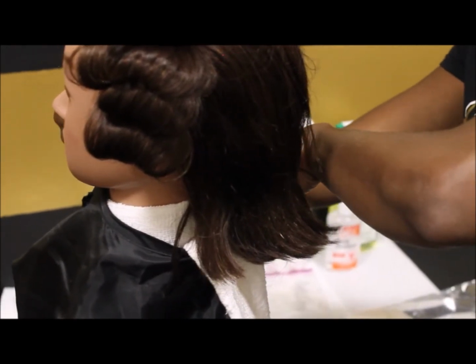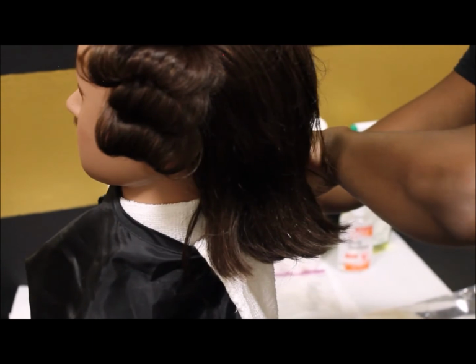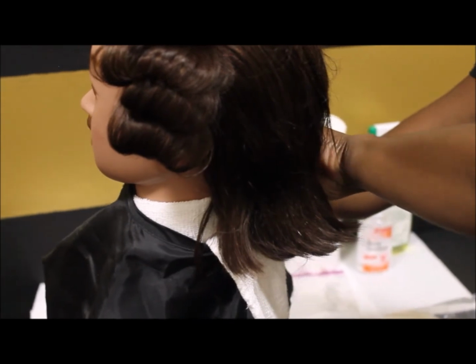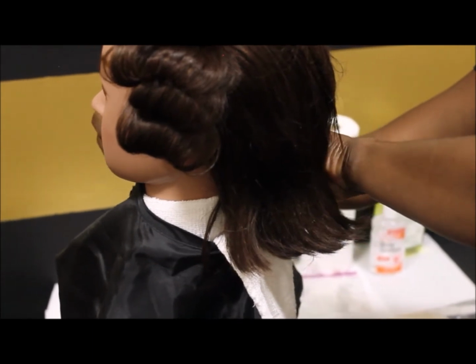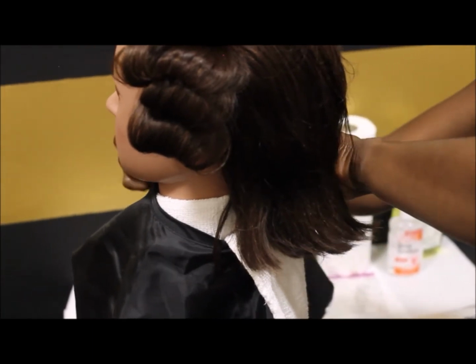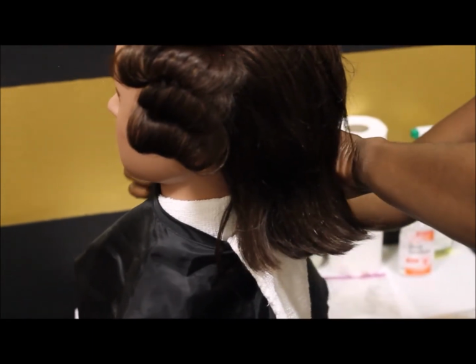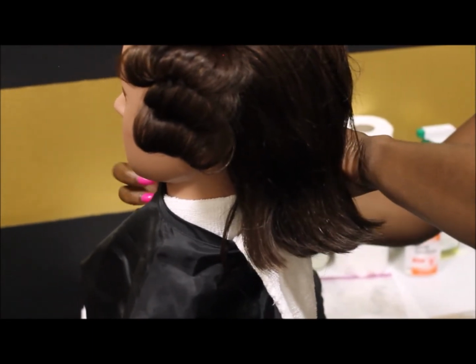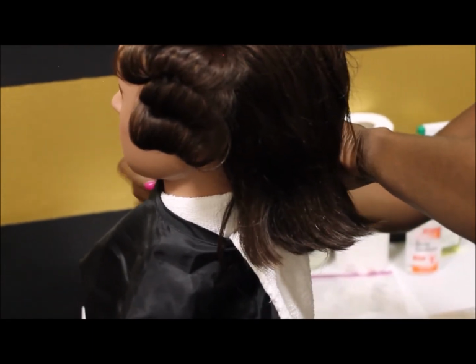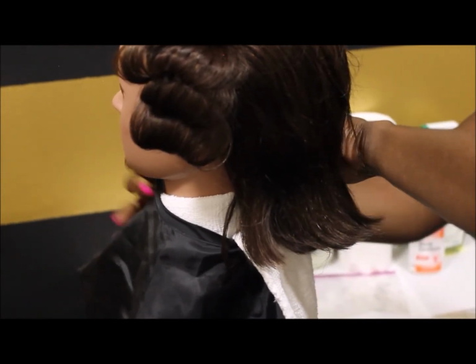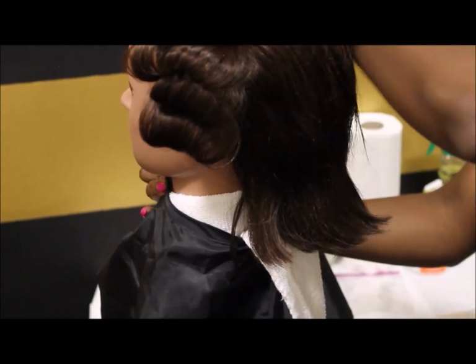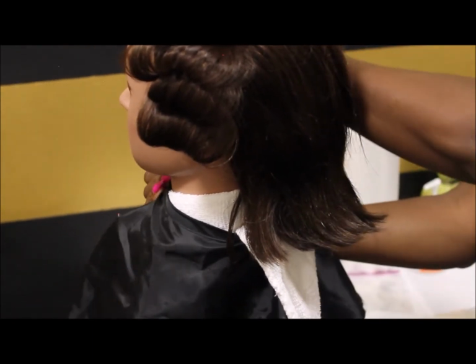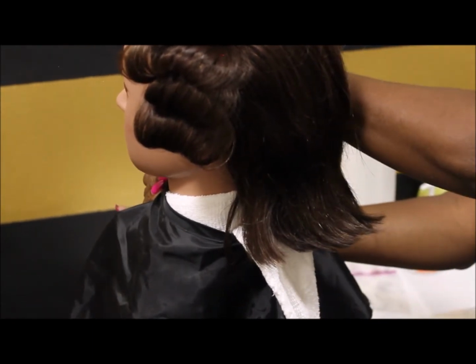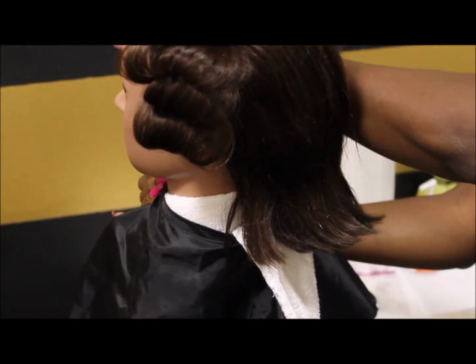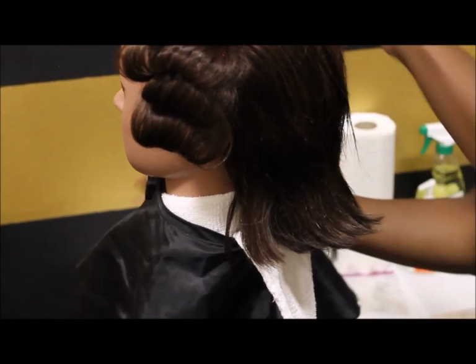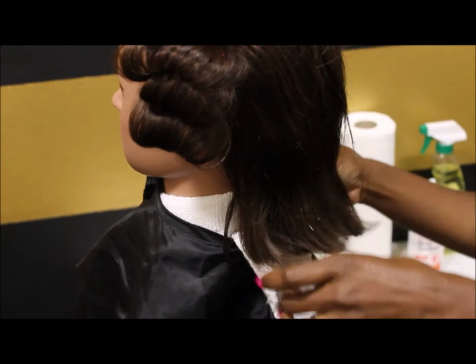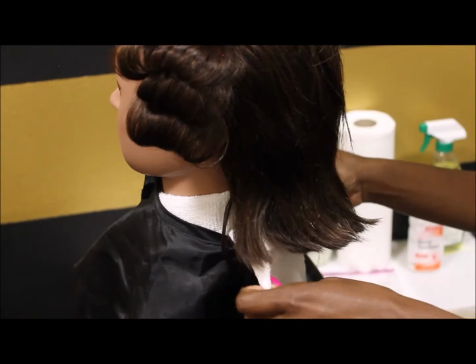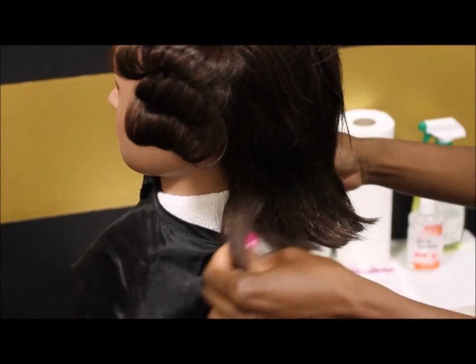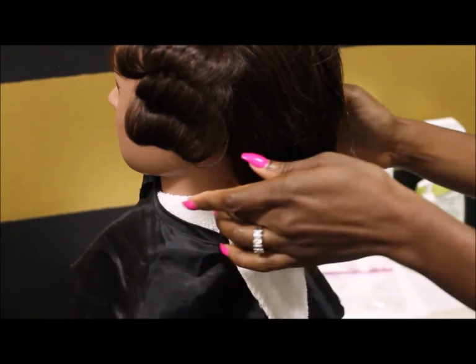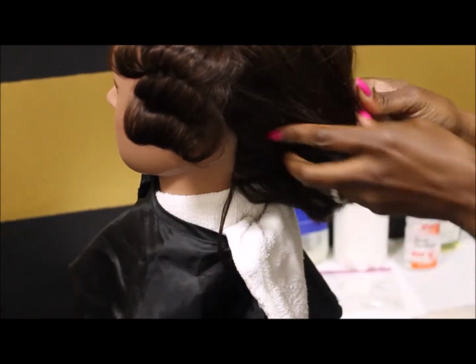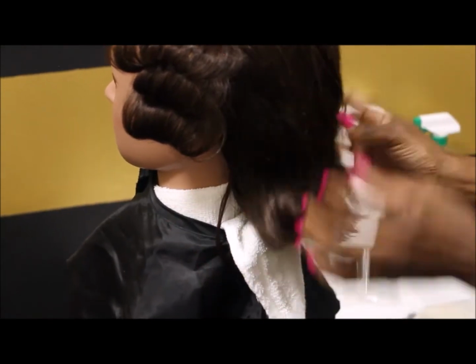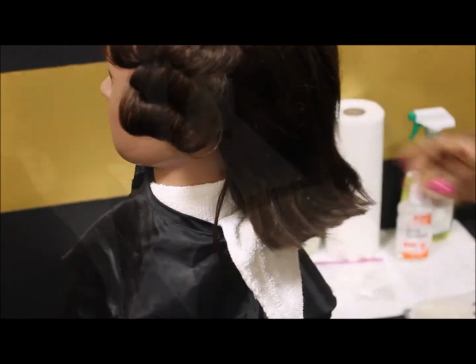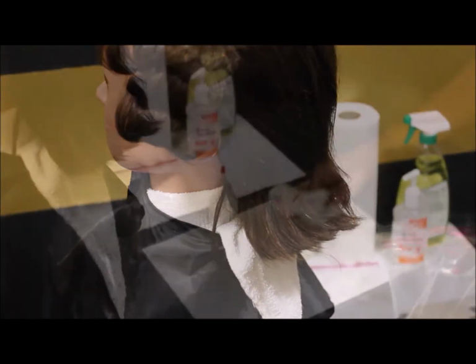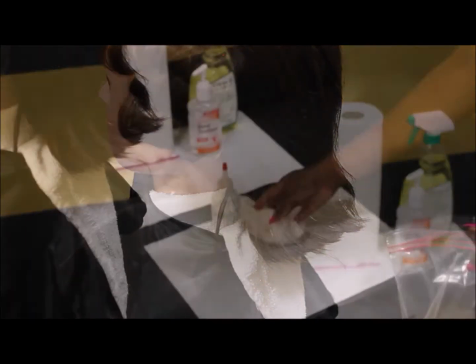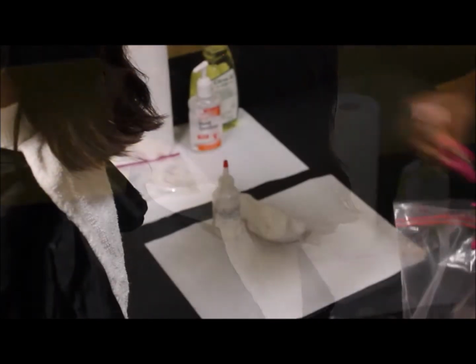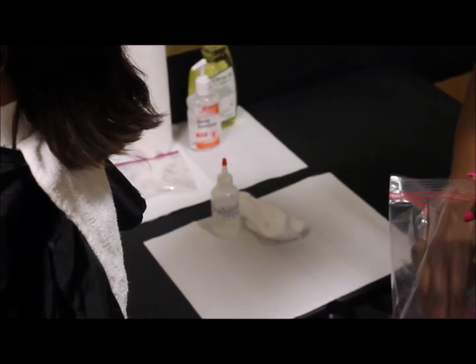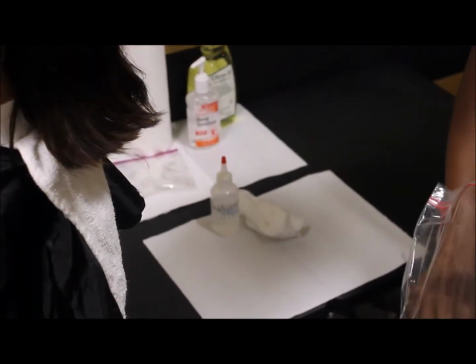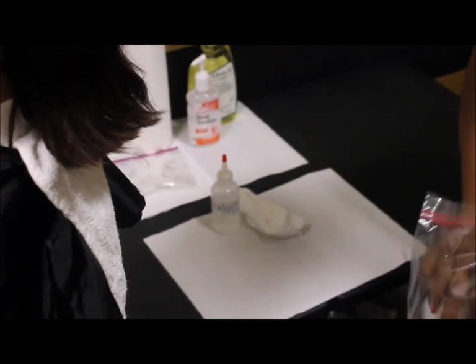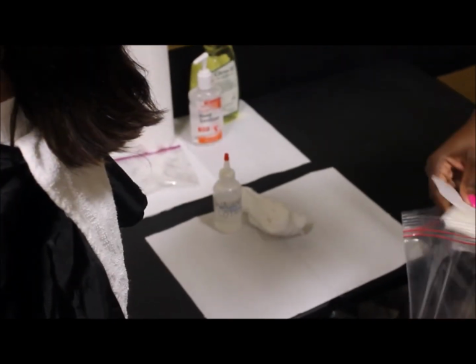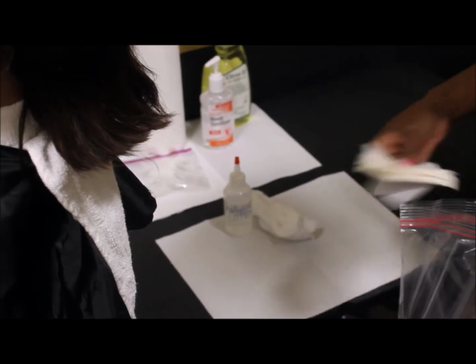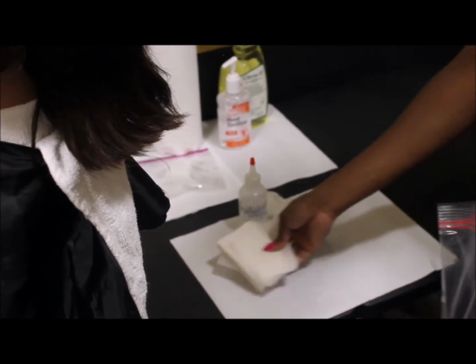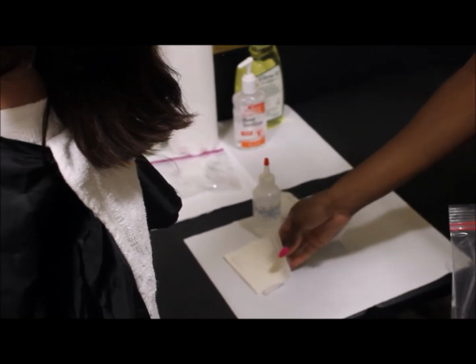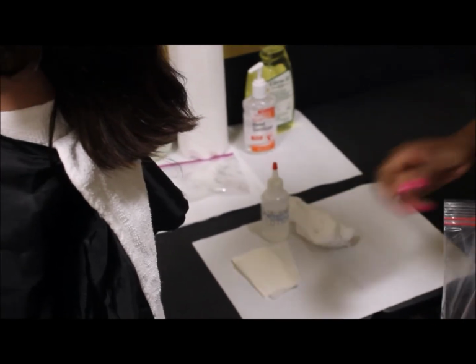We took a glance back at this part of the video to show the different supplies used. All supplies are always placed on a fresh paper towel to make sure they stay sanitary and clean.